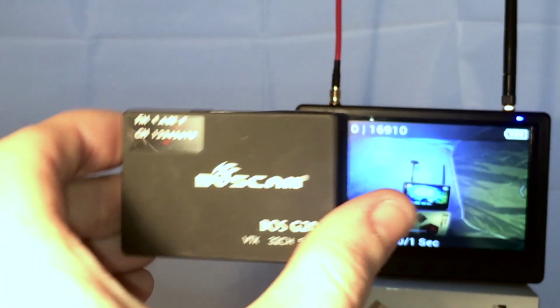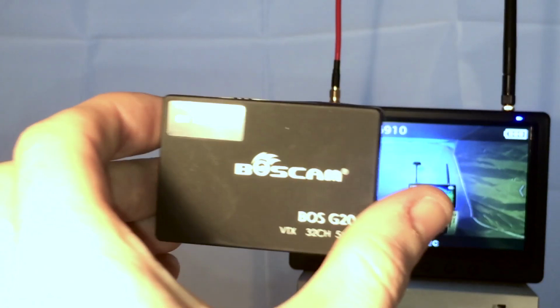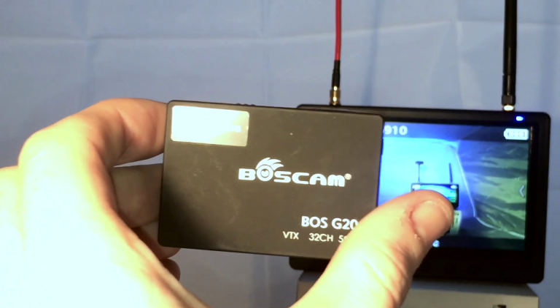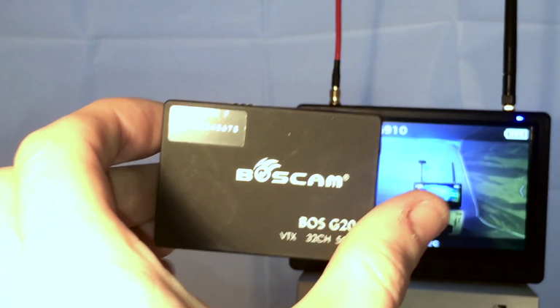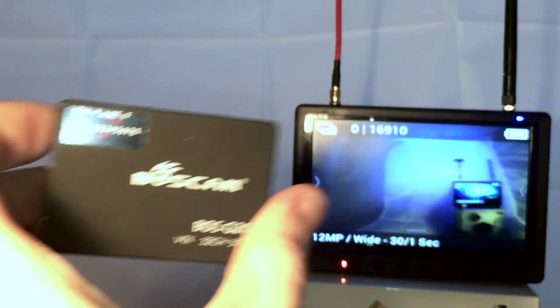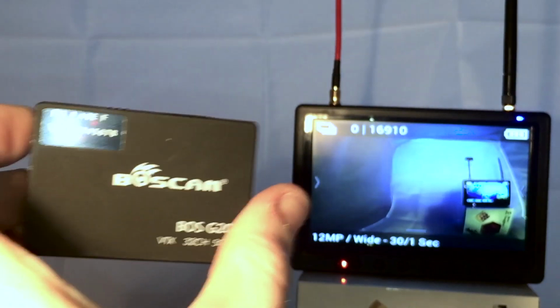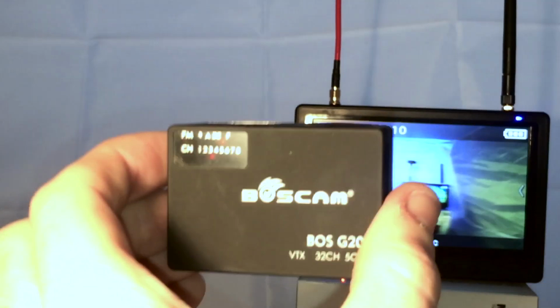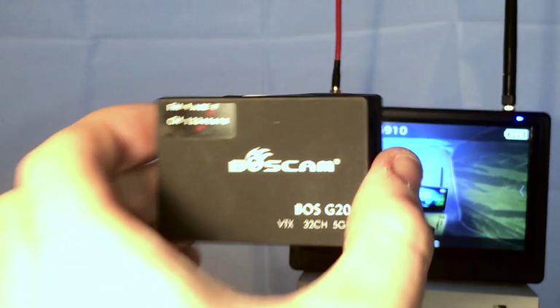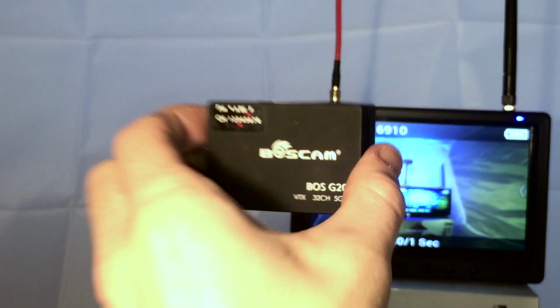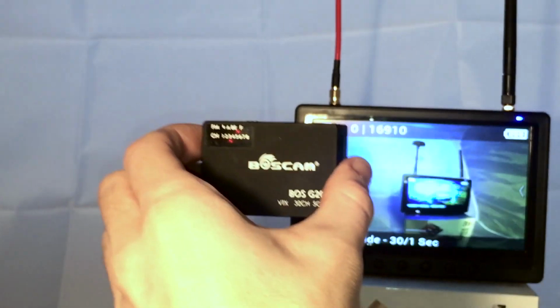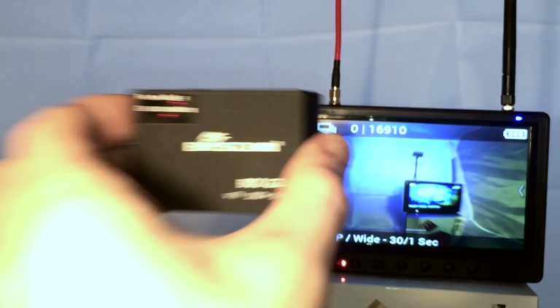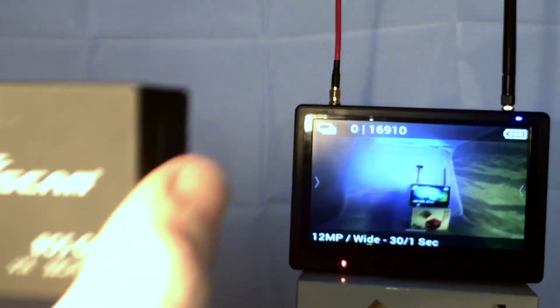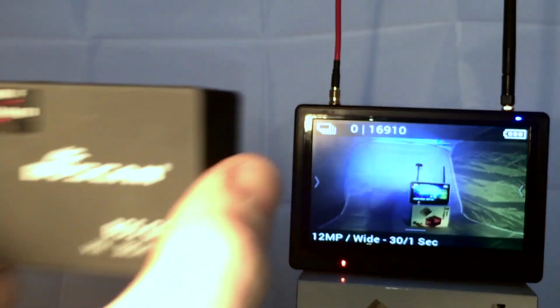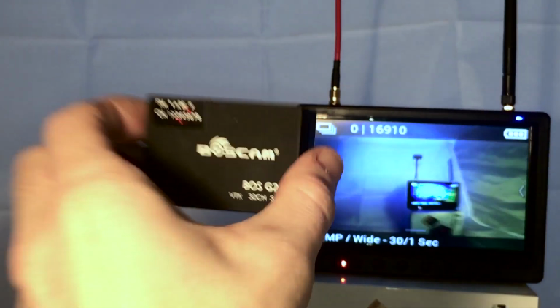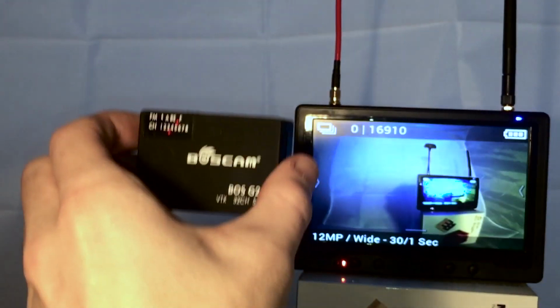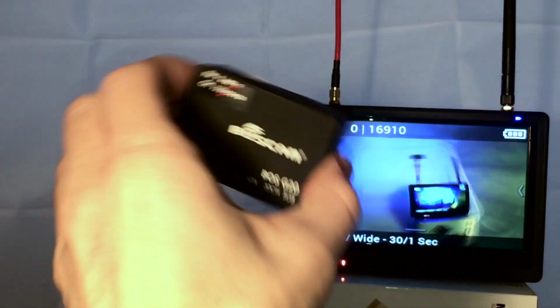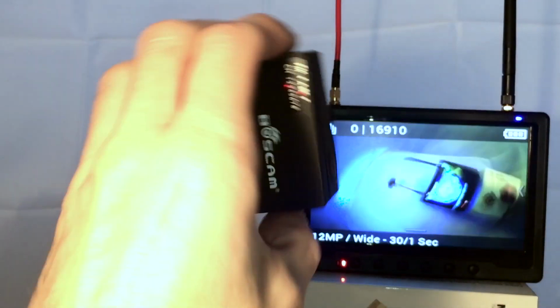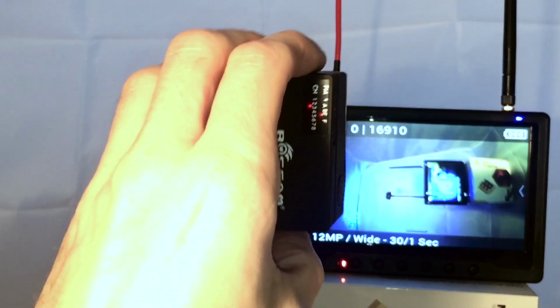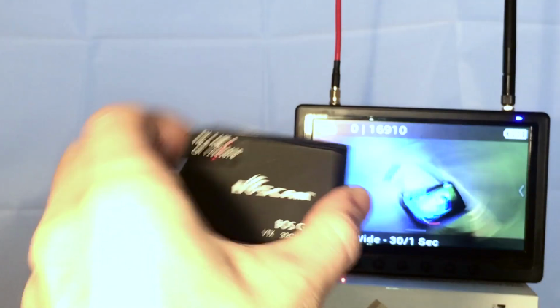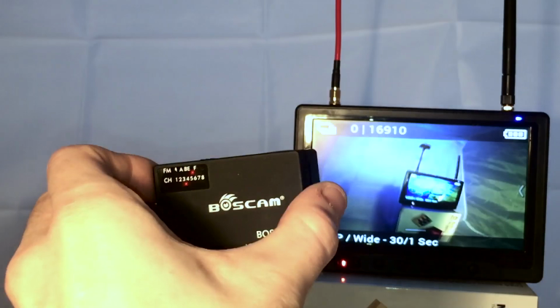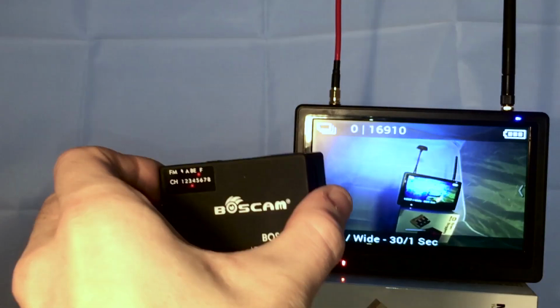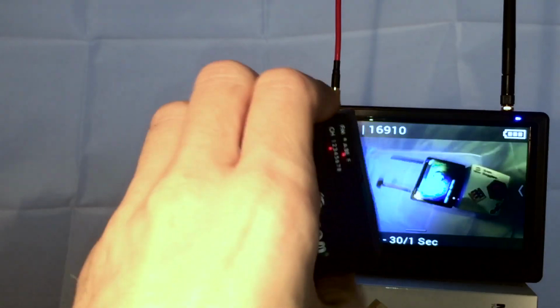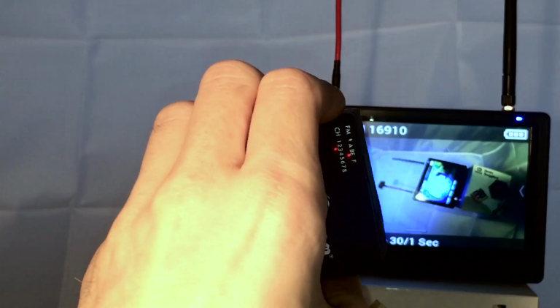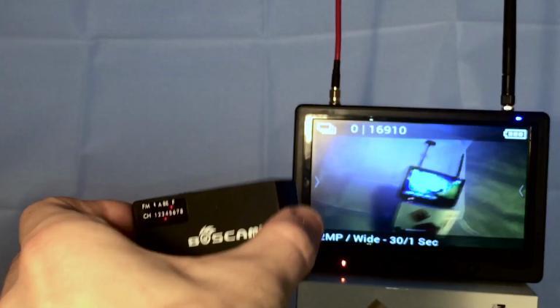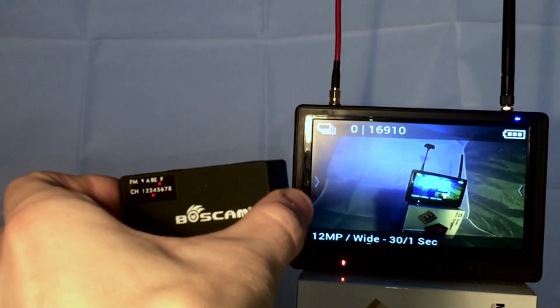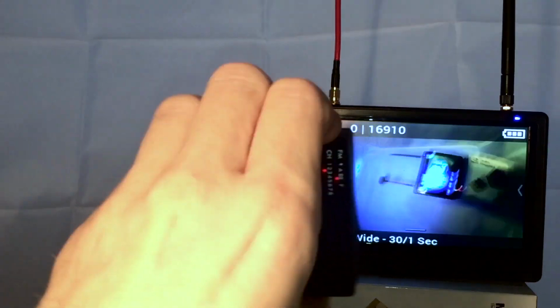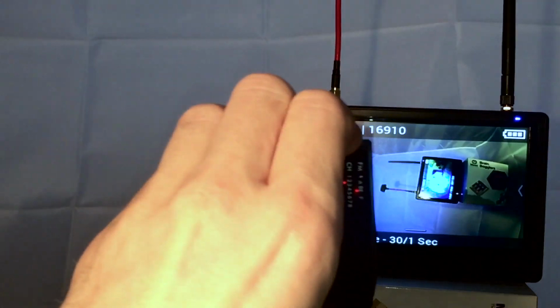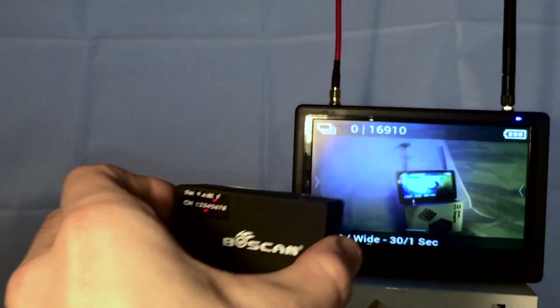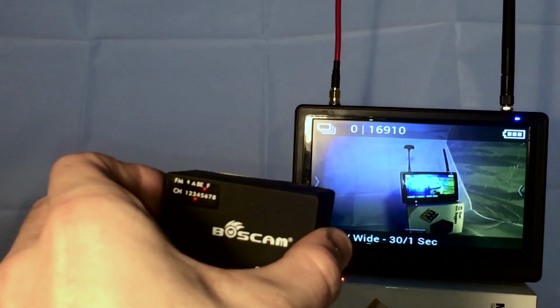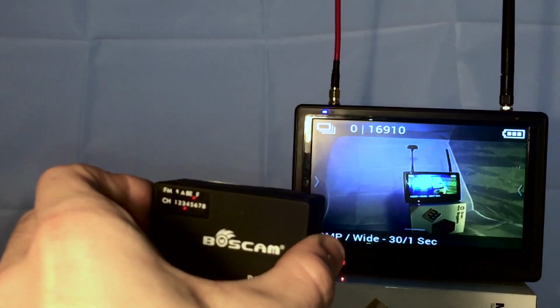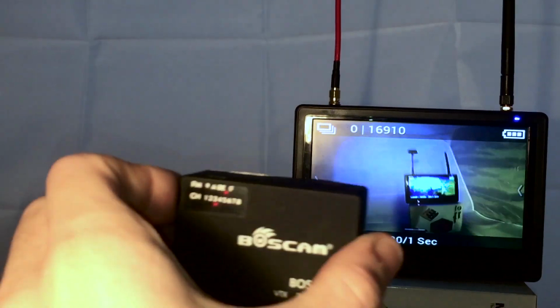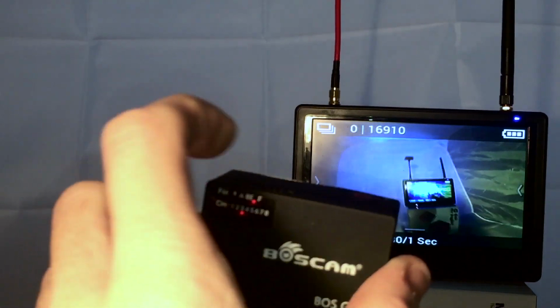It won't work with a gimbal specifically designed for a drone, and the range is stated to be about 500 metres, so not that good for flying. Even so, I think it's a great little thing and totally worth picking up.